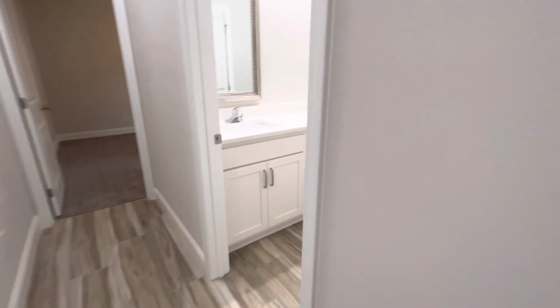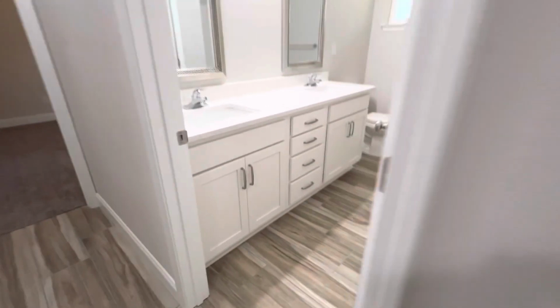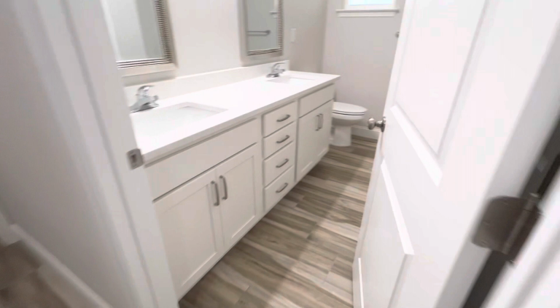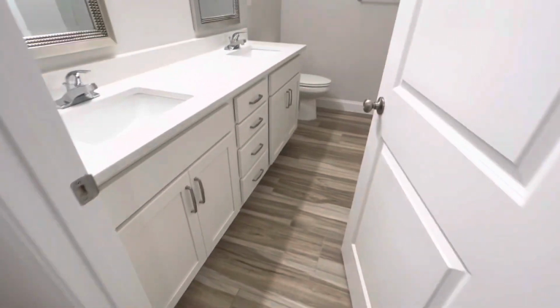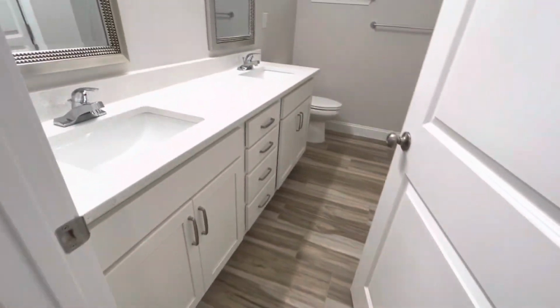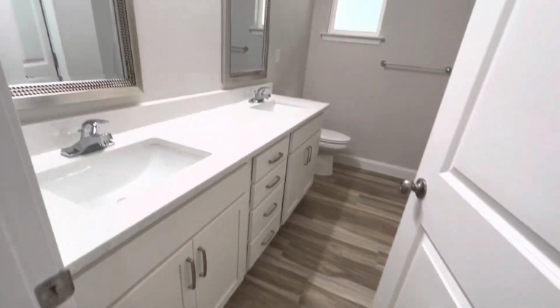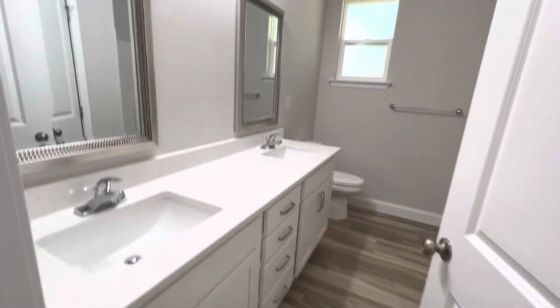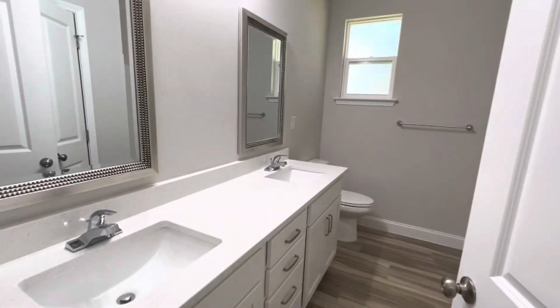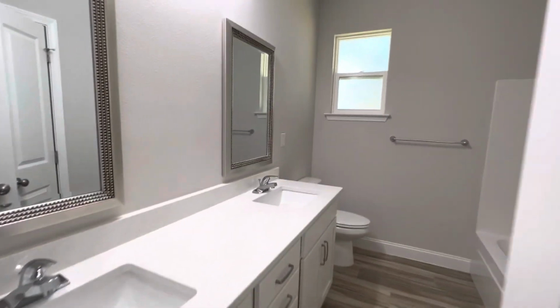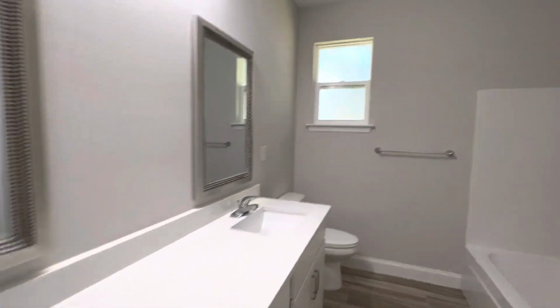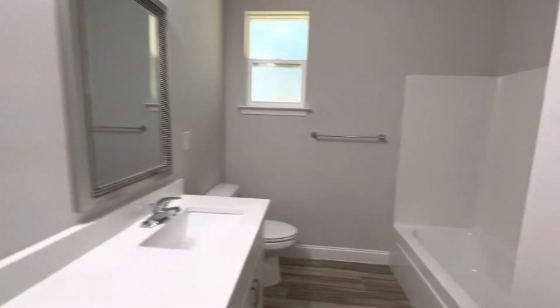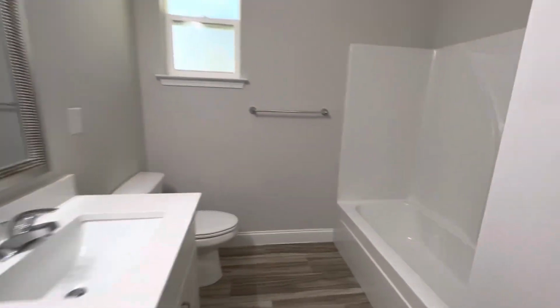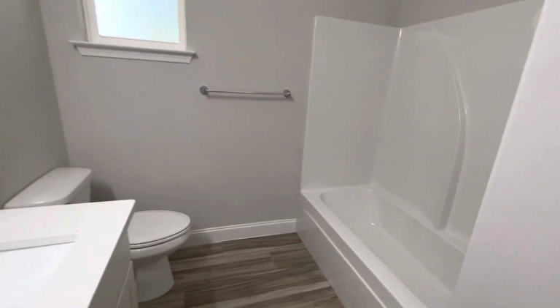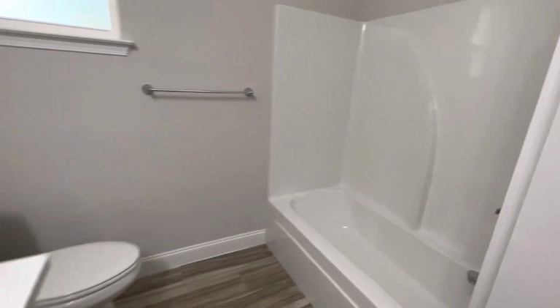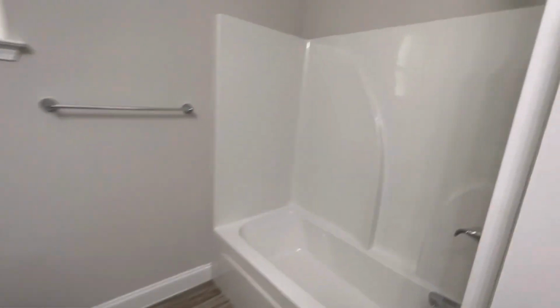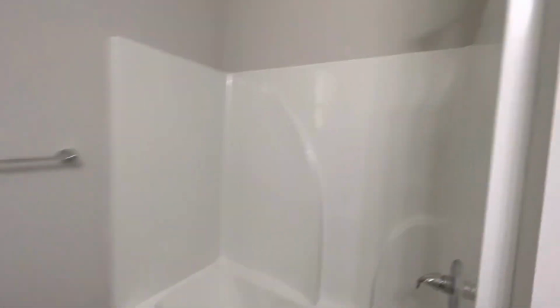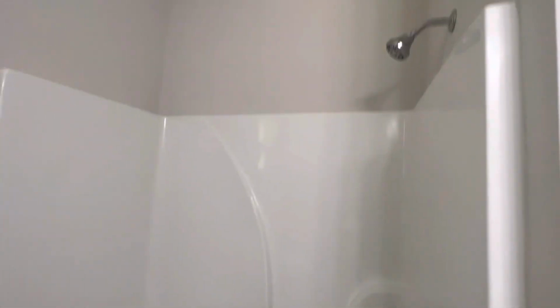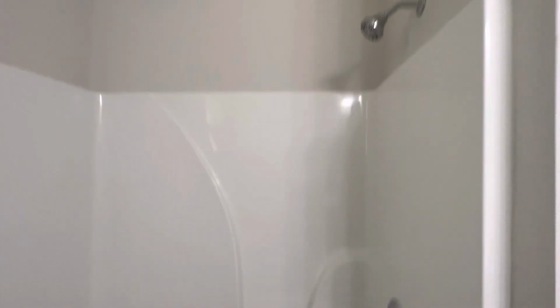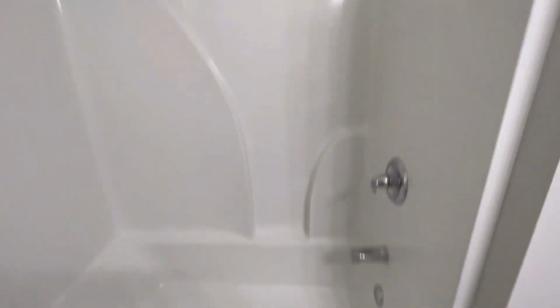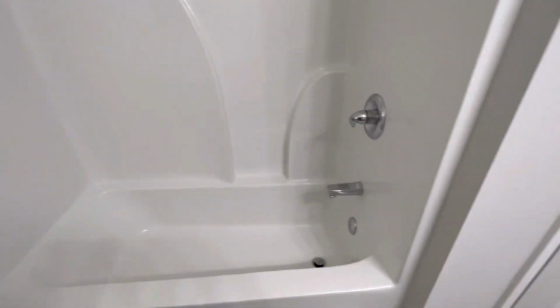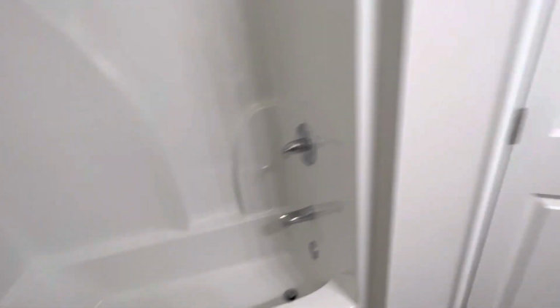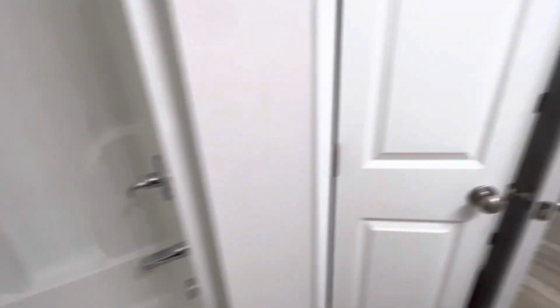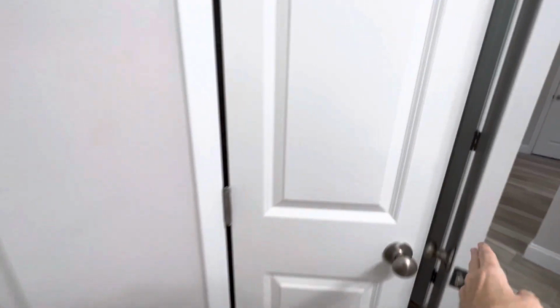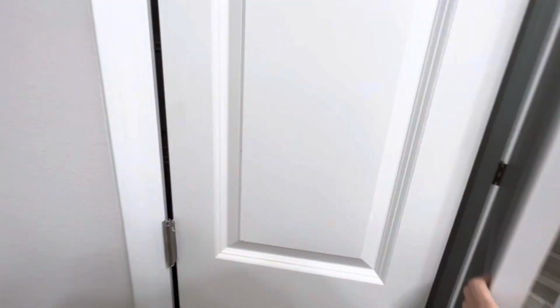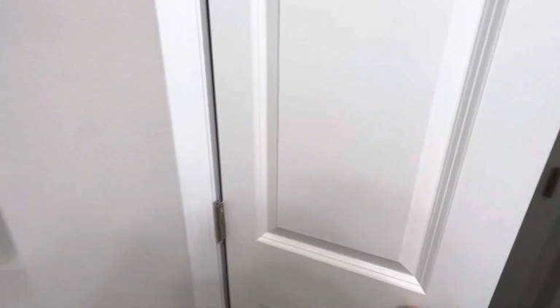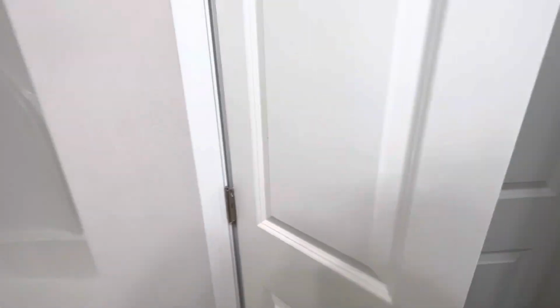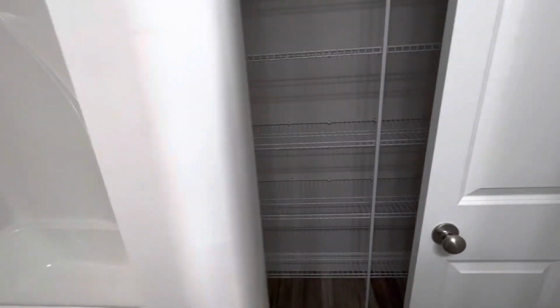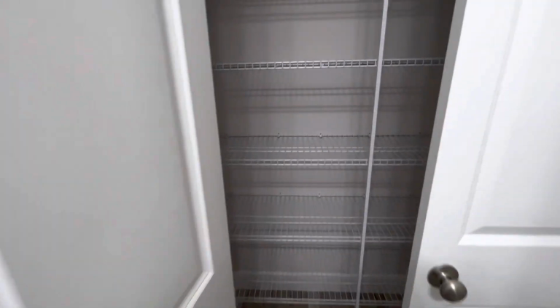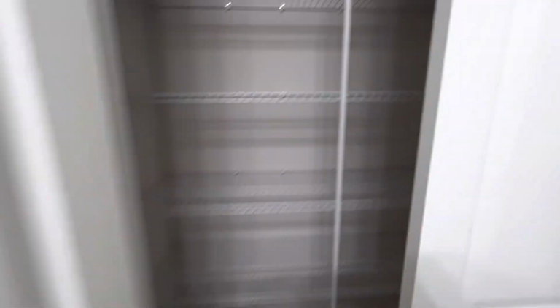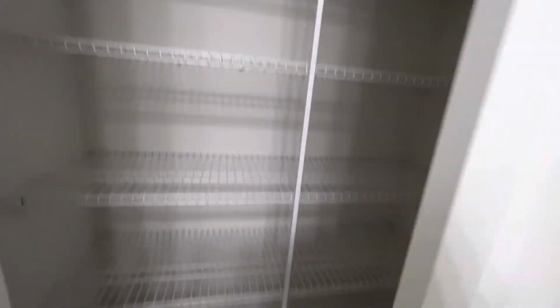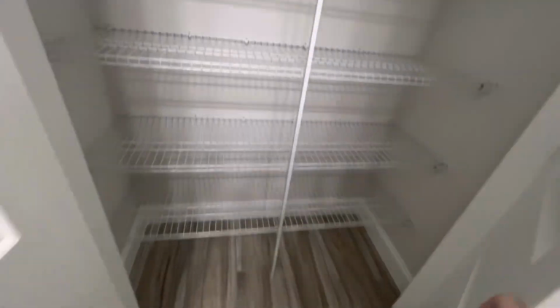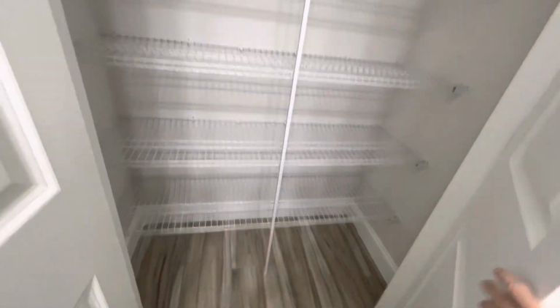The guest bath has double vanities, a shower tub combo, and a big linen closet. Everybody needs that extra storage.